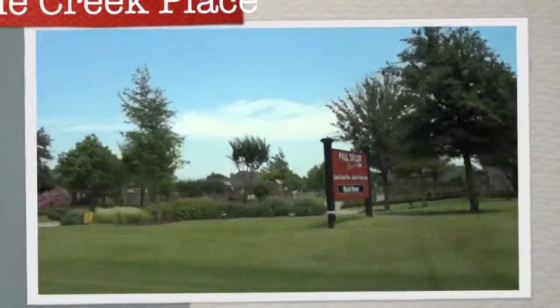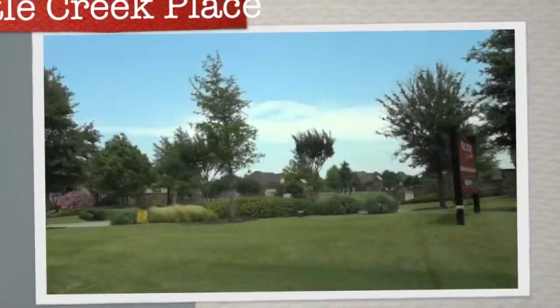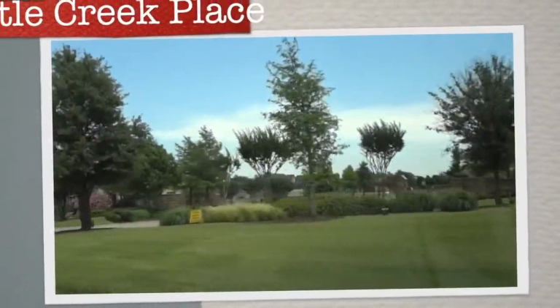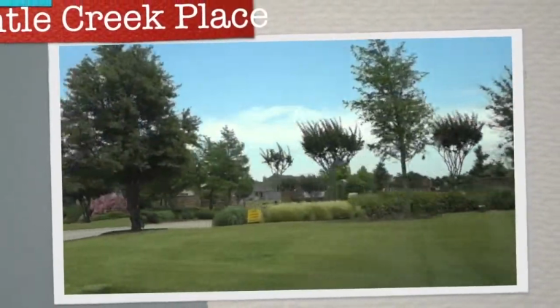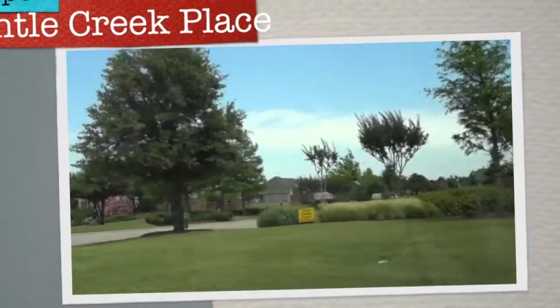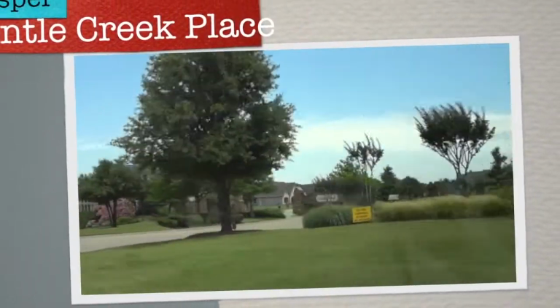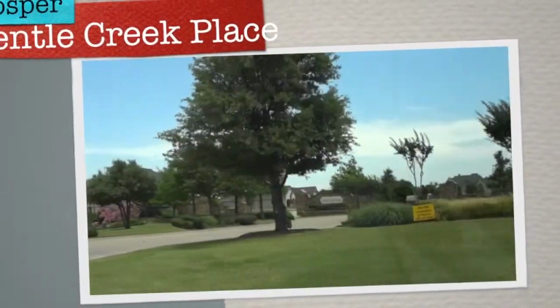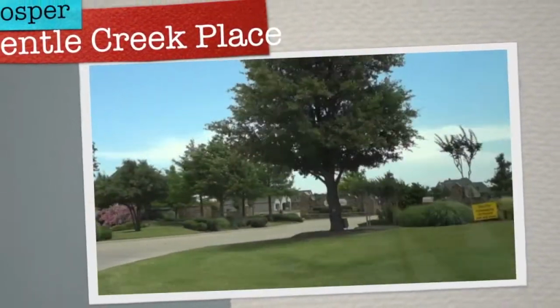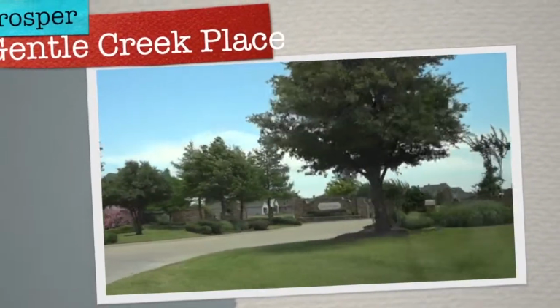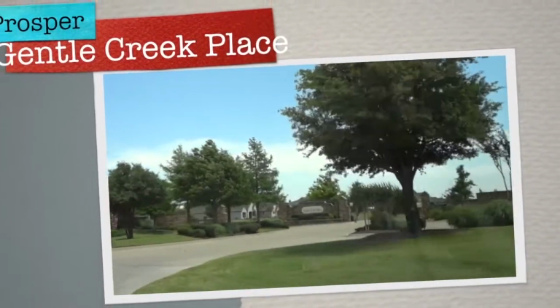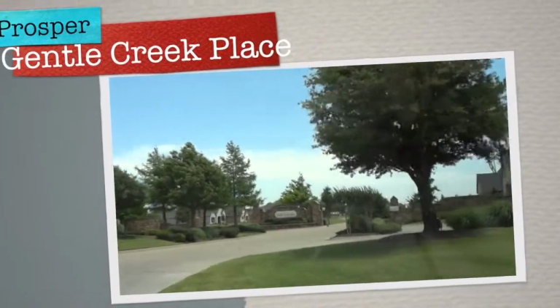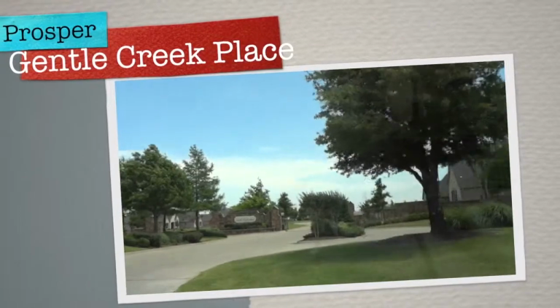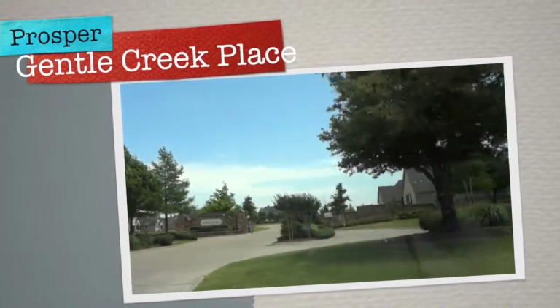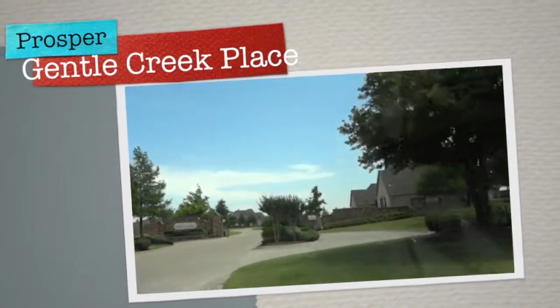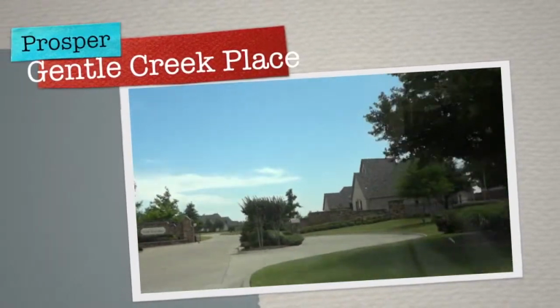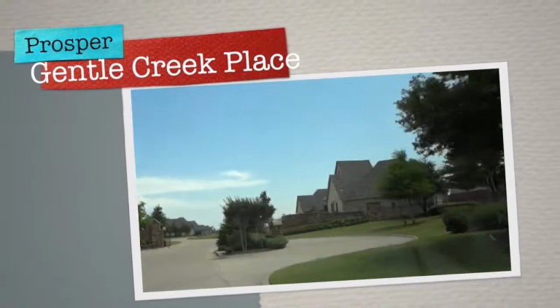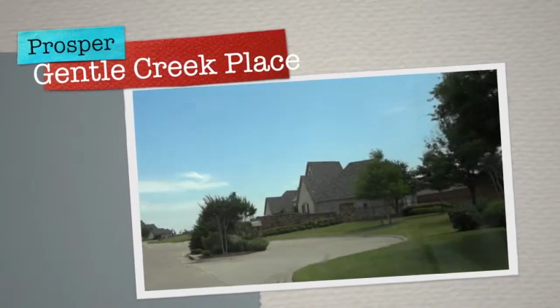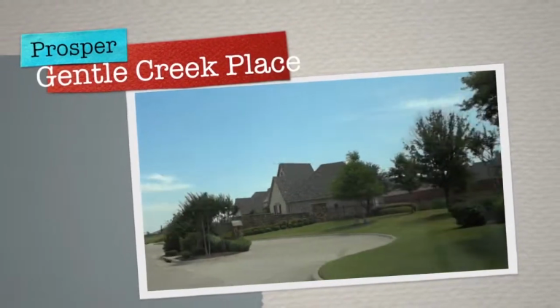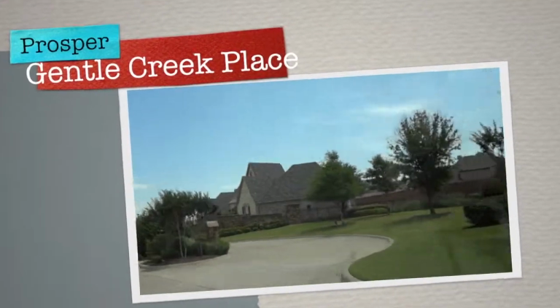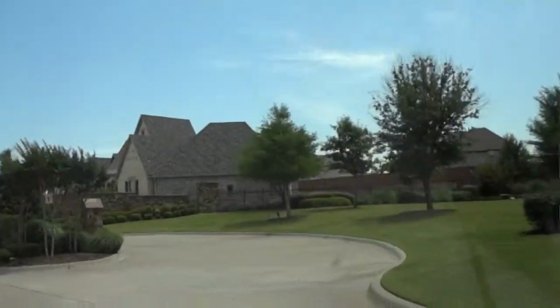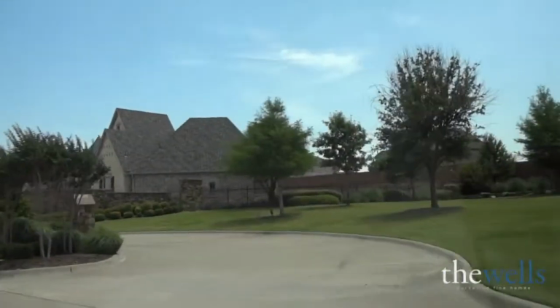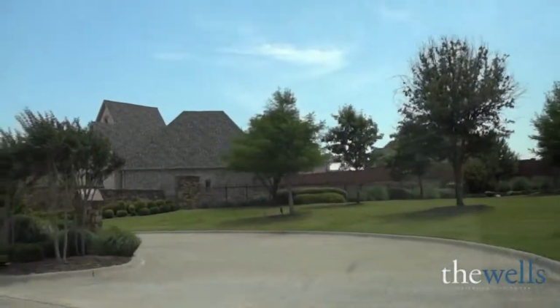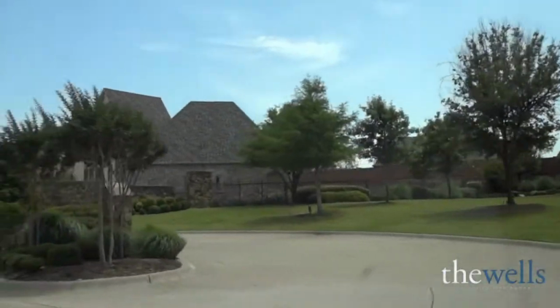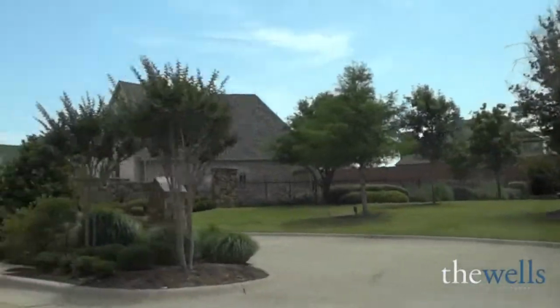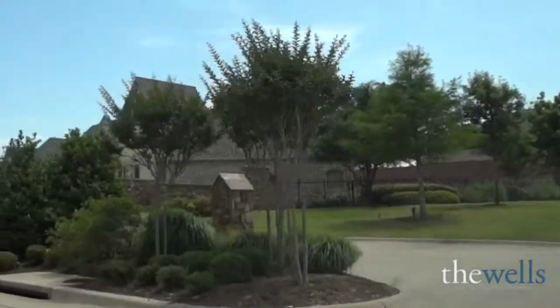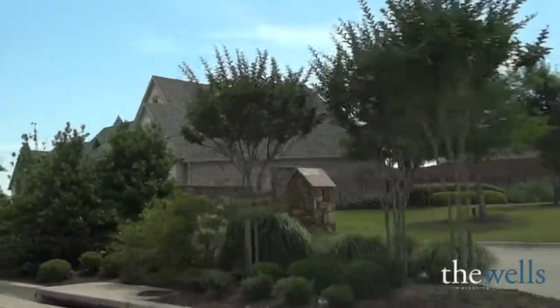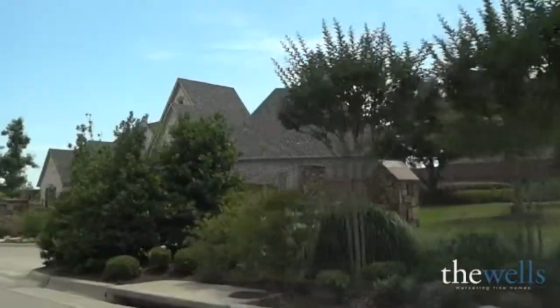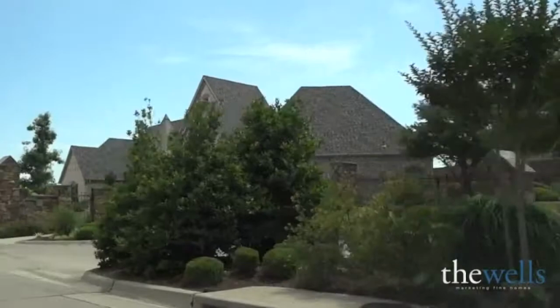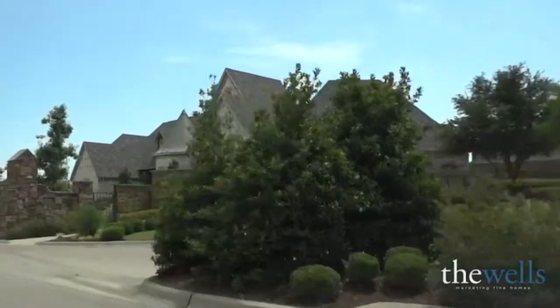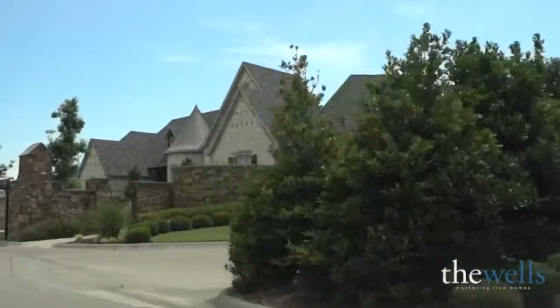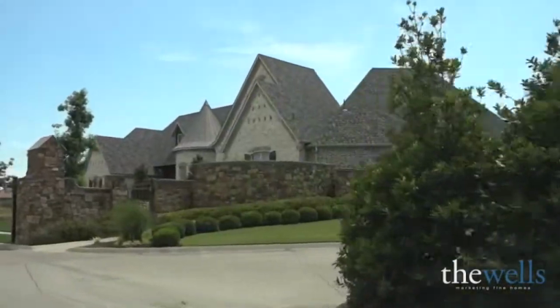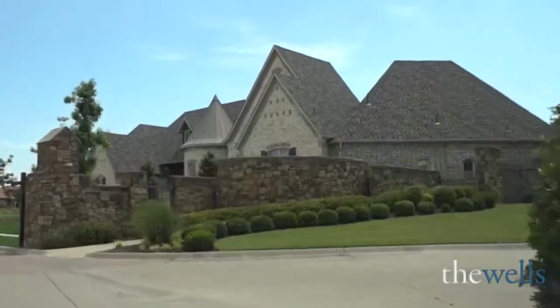Hi, this is Brent Wells with RE-MAX Four Corners and today I would like to invite you to ride along with me as we take a driving tour of Gentle Creek Place in Prosper, Texas.